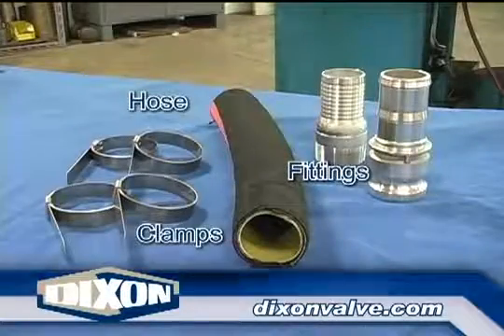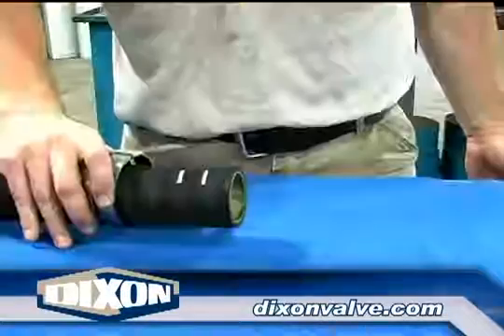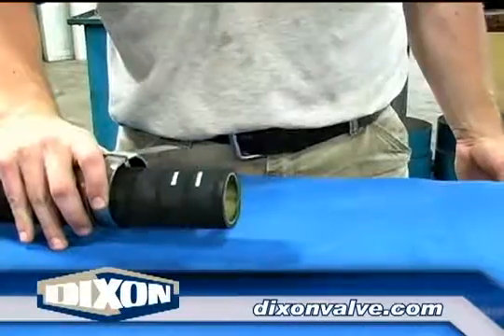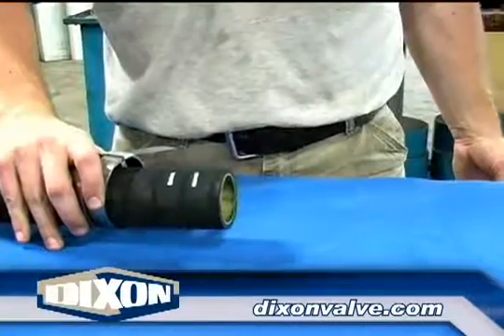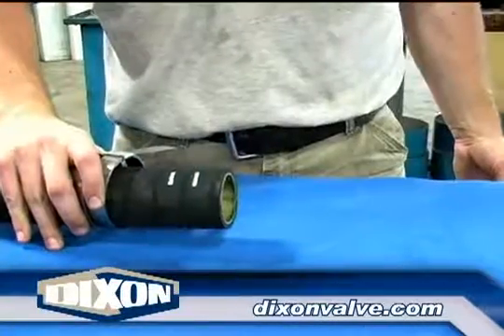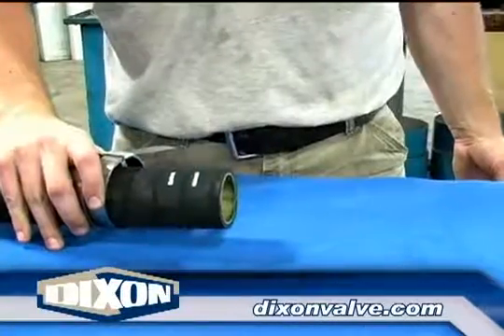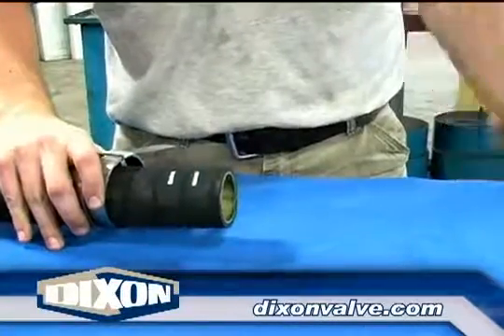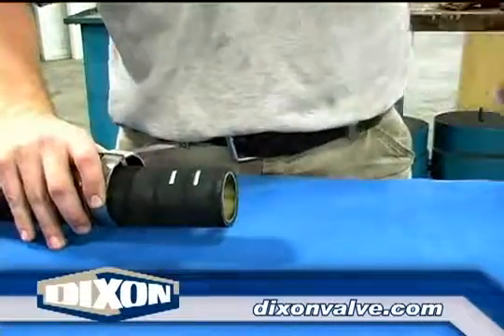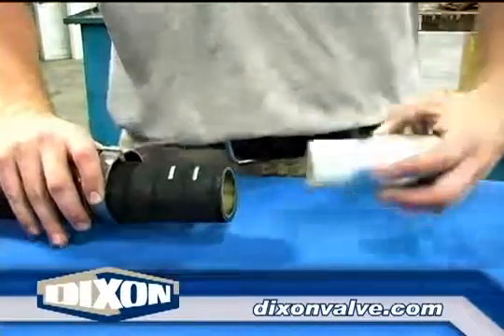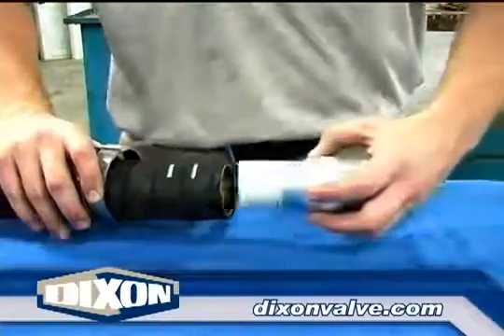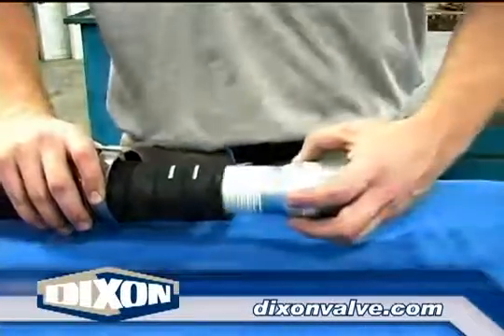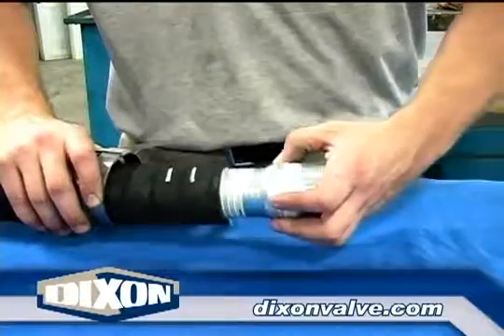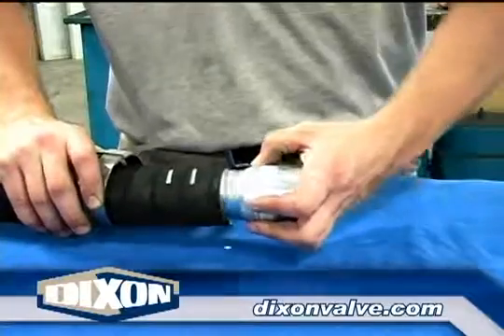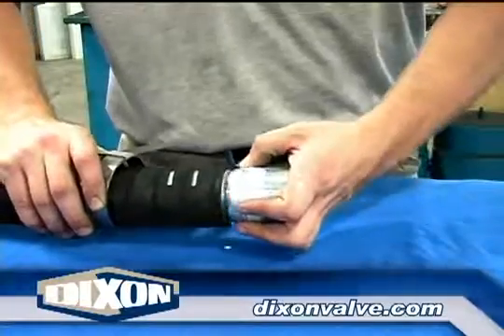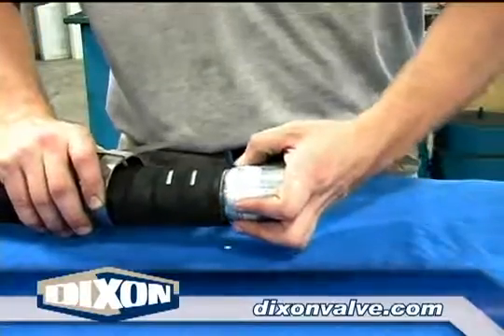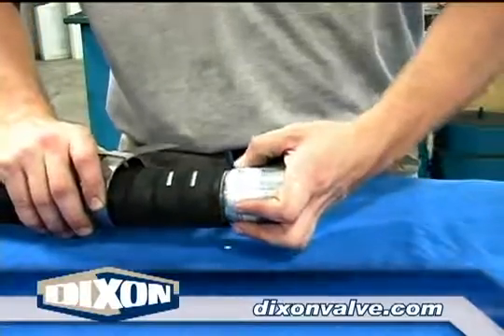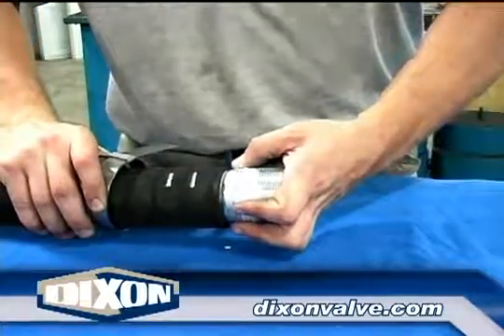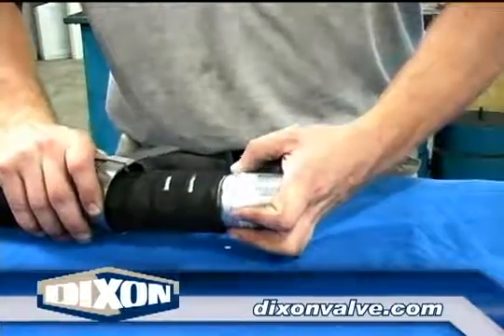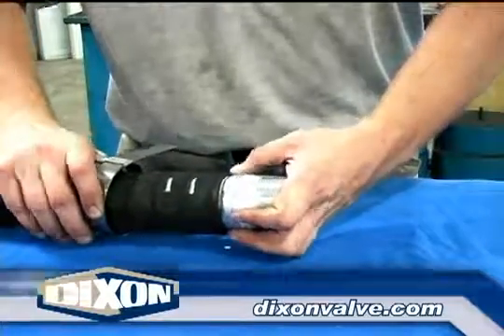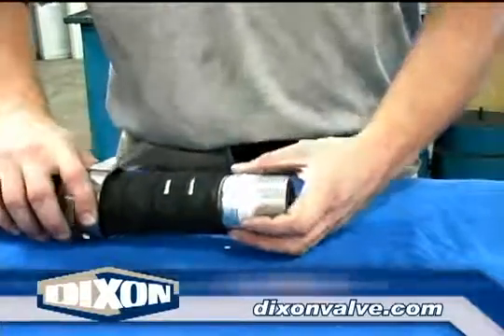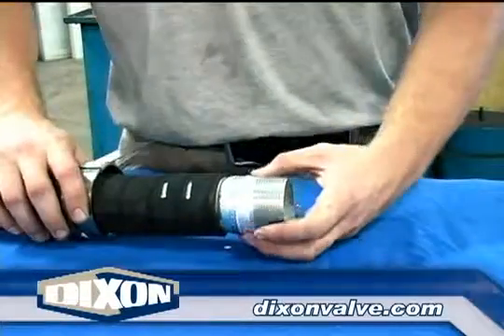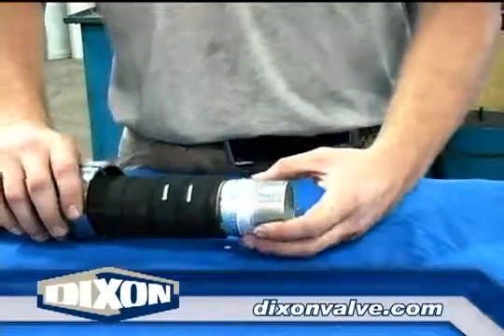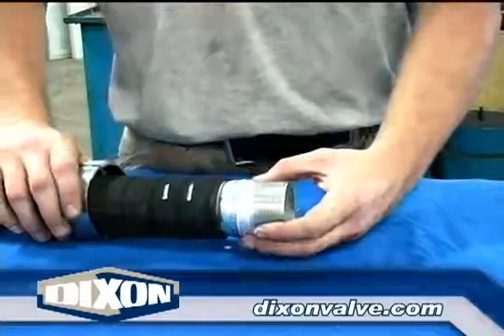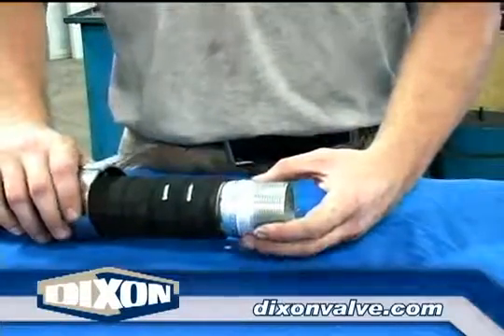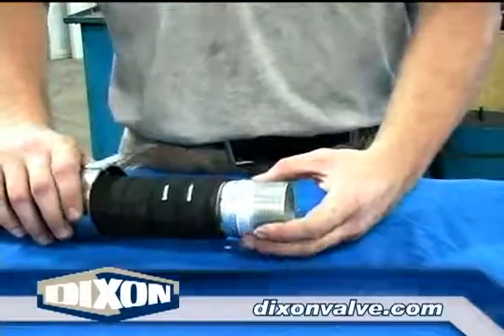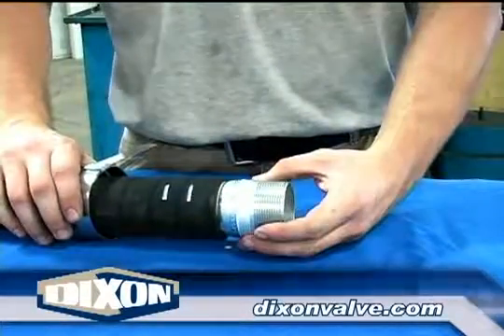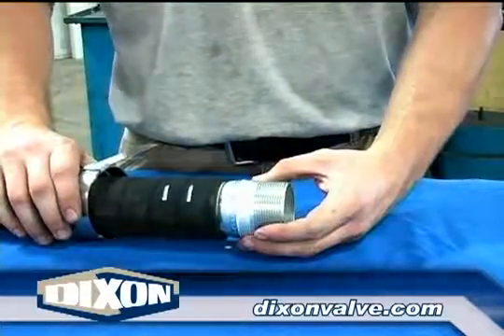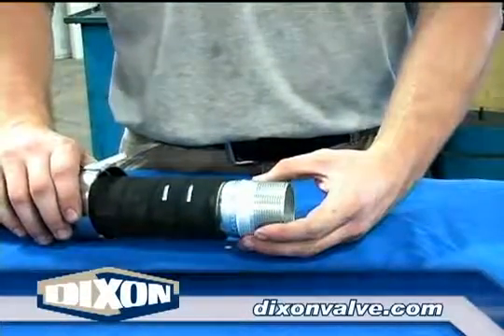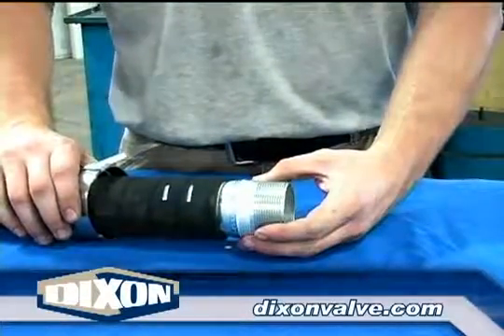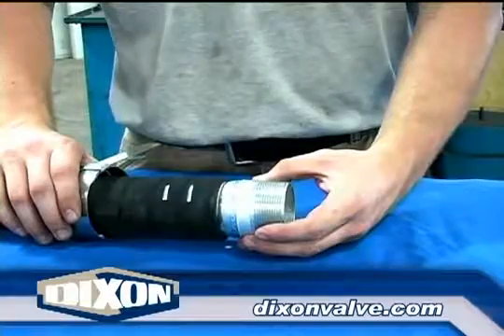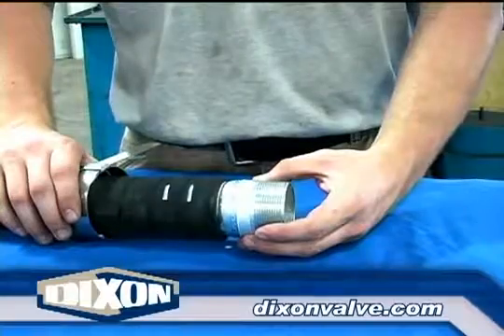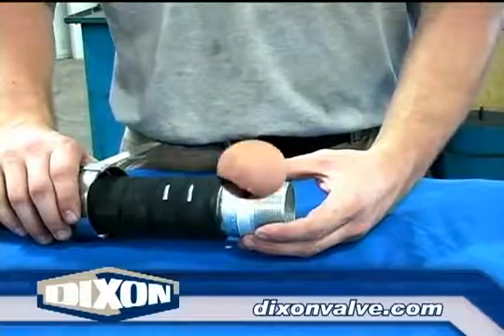With the clamps over the hose, clamp tails pointing in the correct direction, hose marked and prepared per procedure 1100 general preparation instructions, insert the fitting.